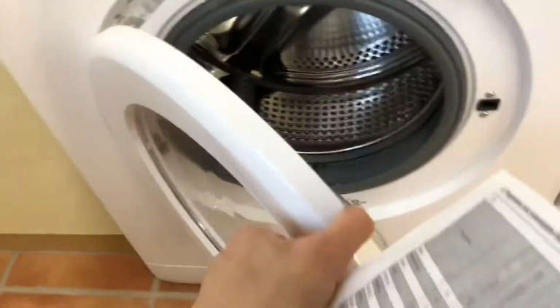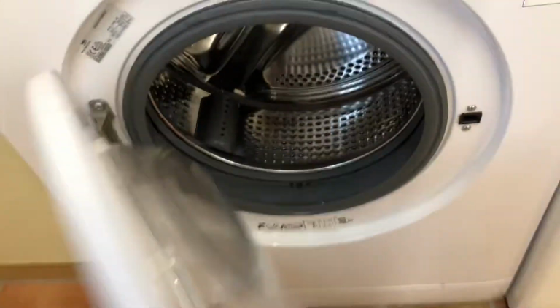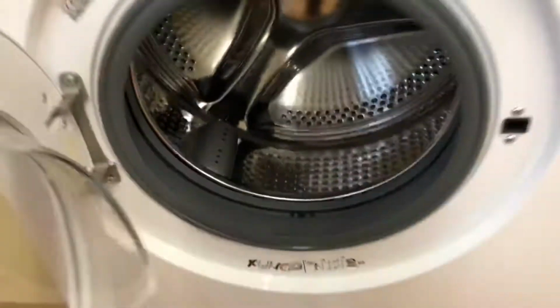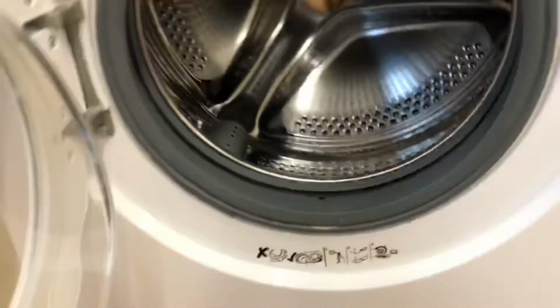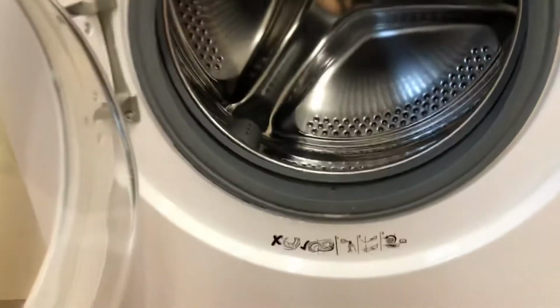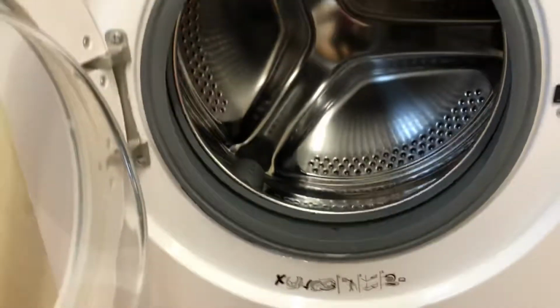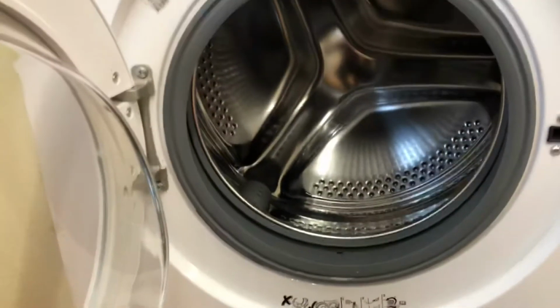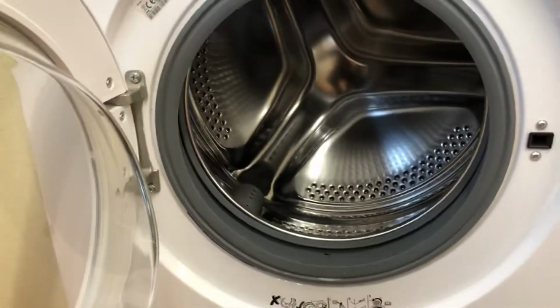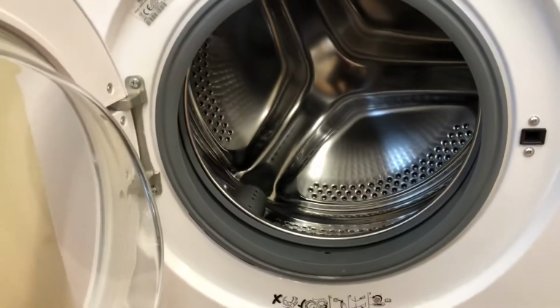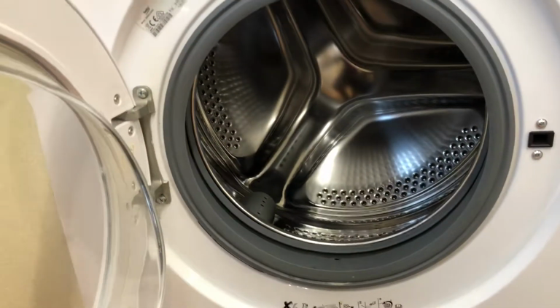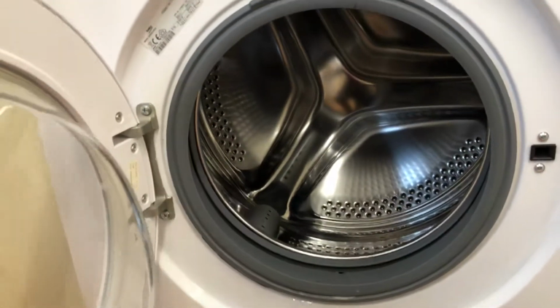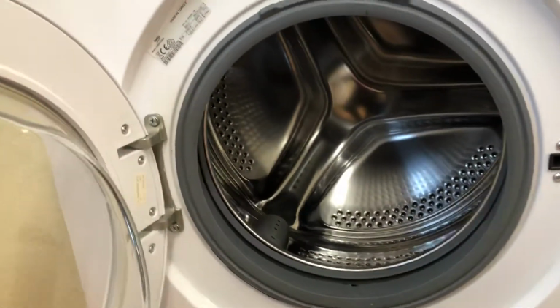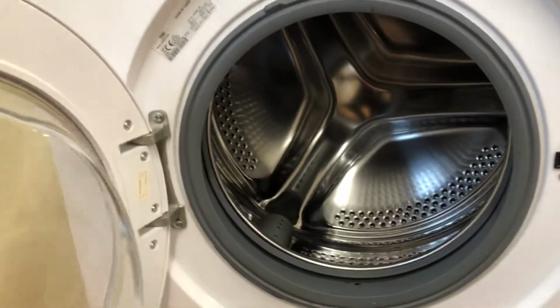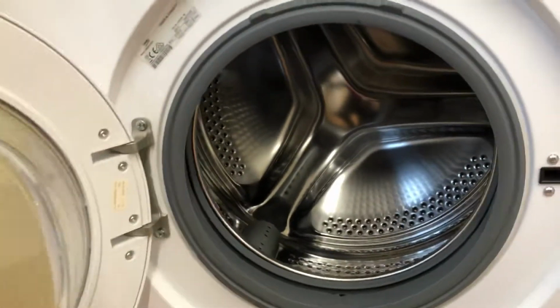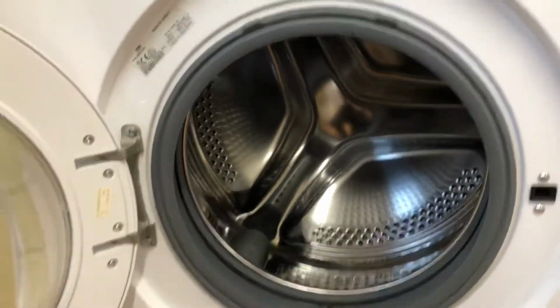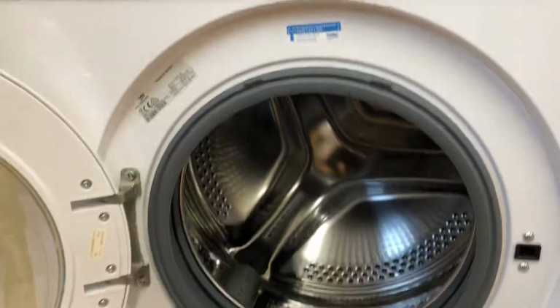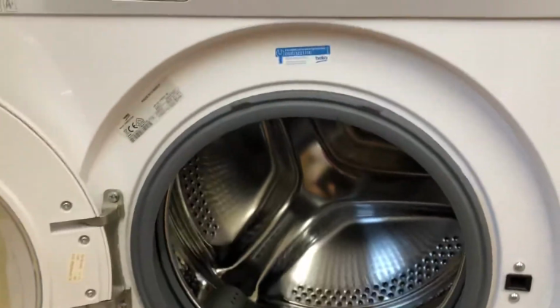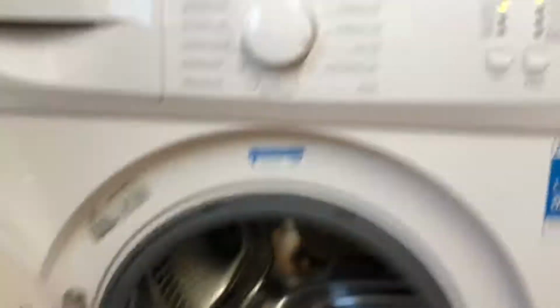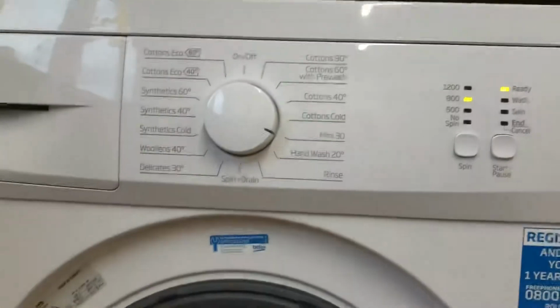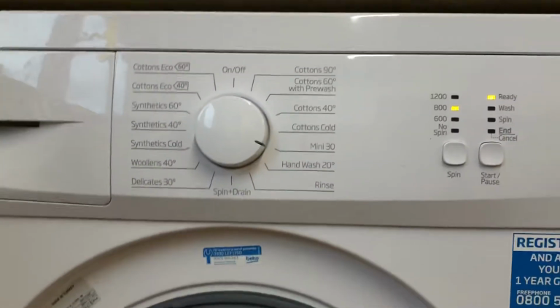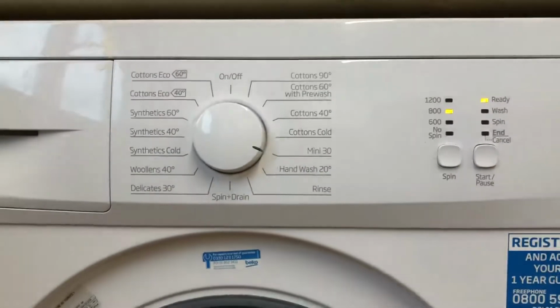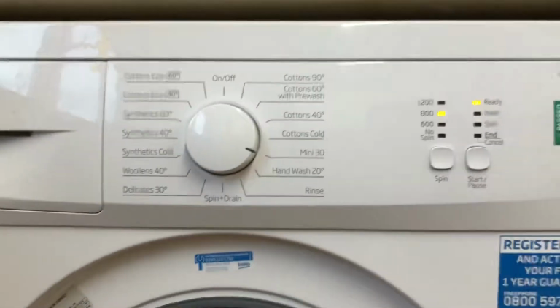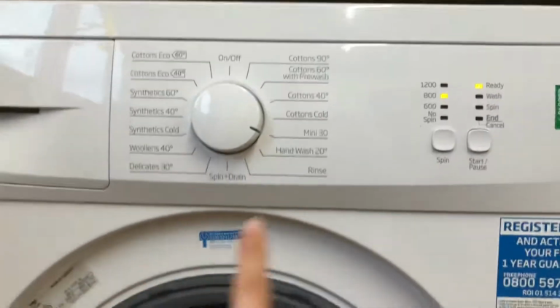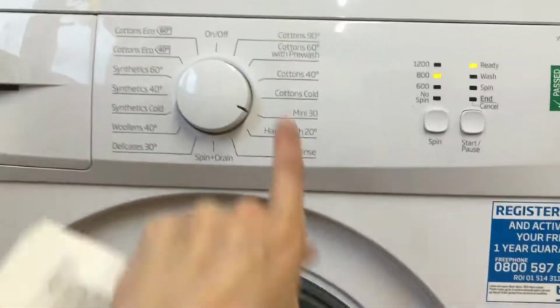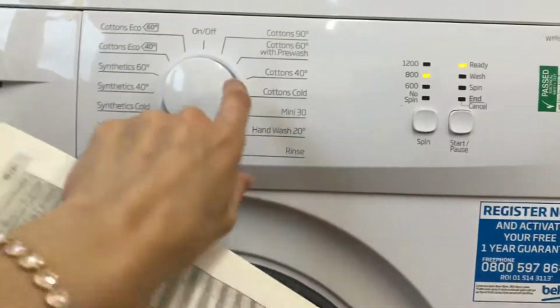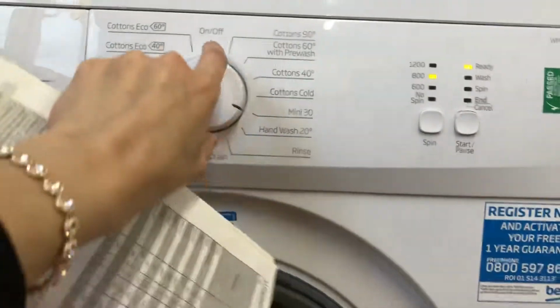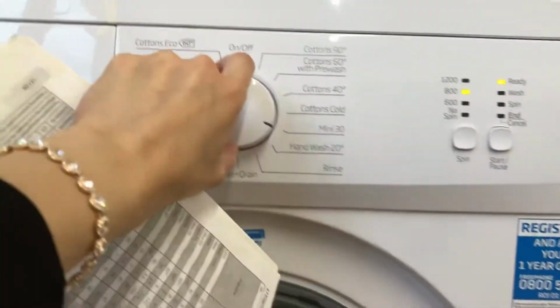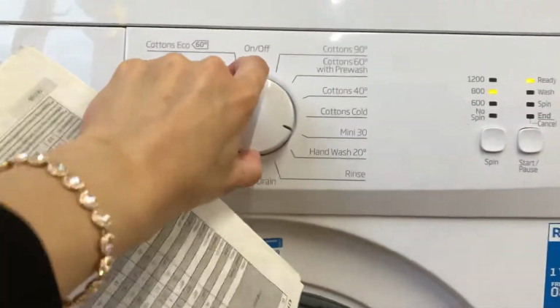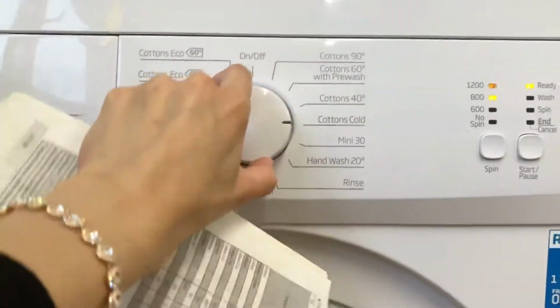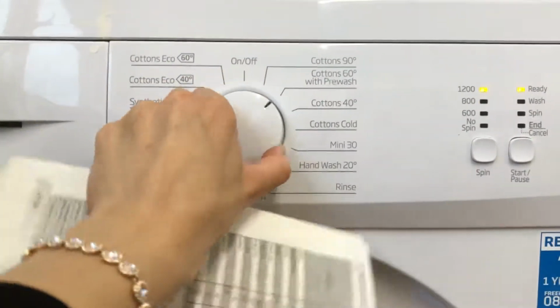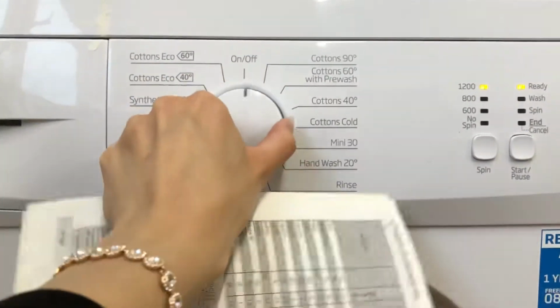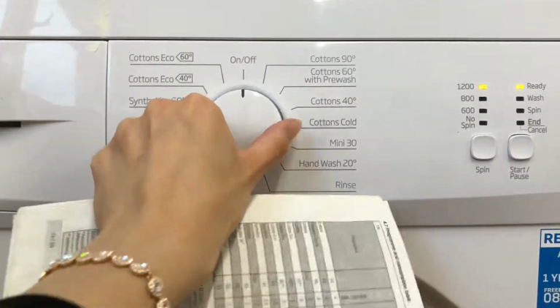When you've finished, always make sure you leave it open so that you can let all the condensation out, and then turn it off by turning it back down to zero.